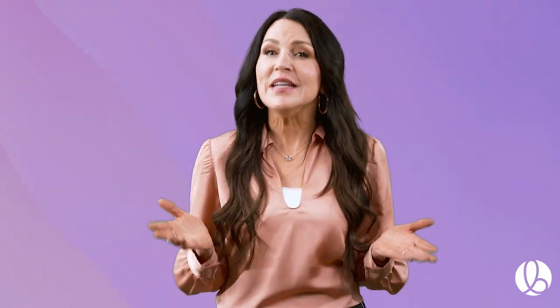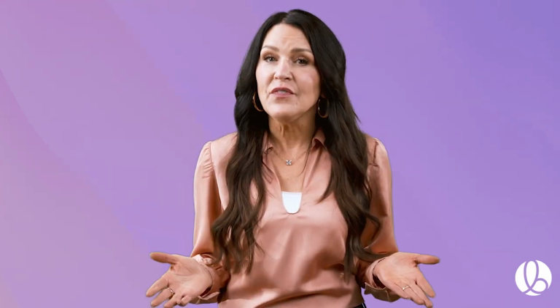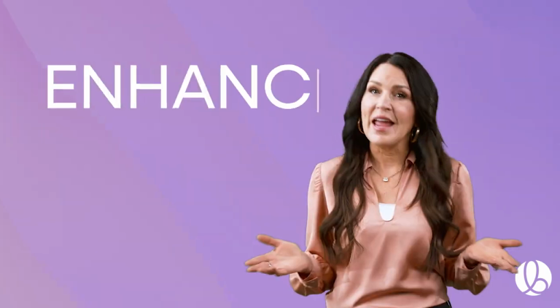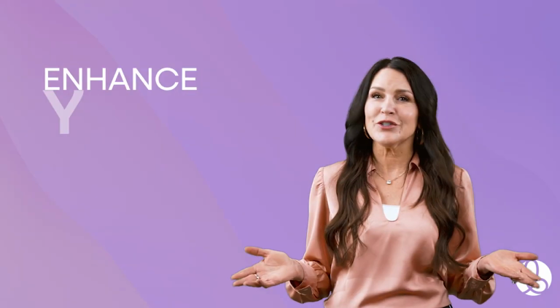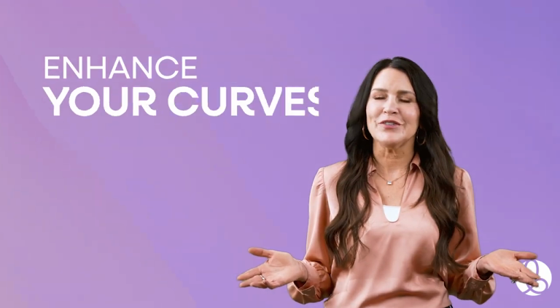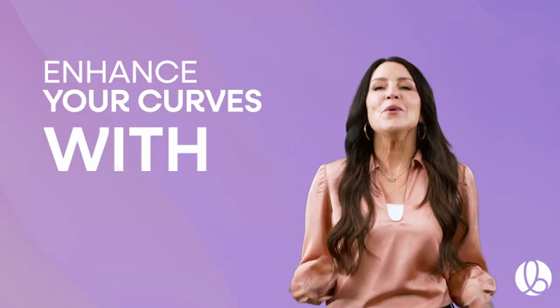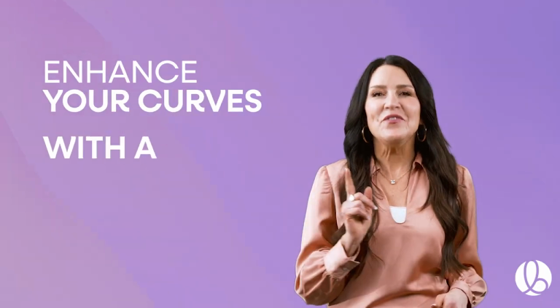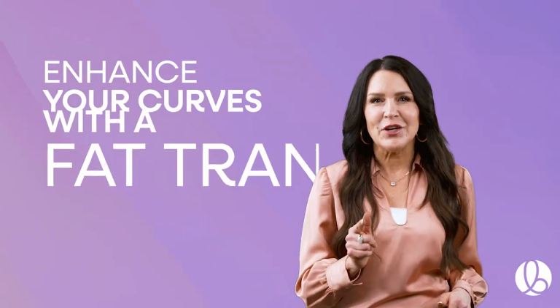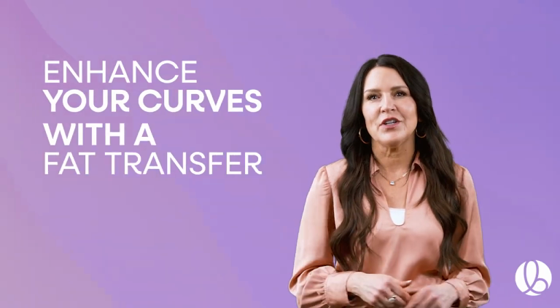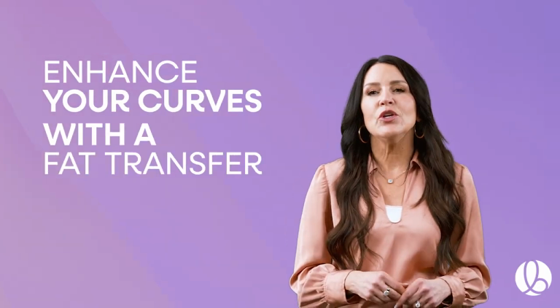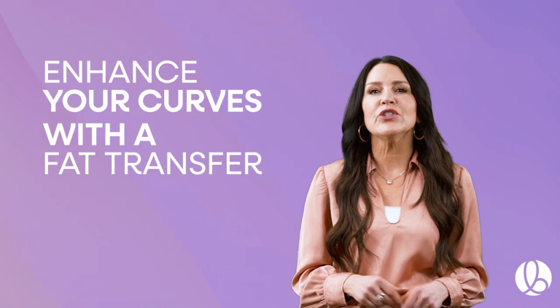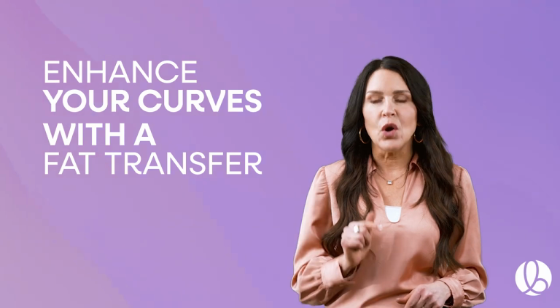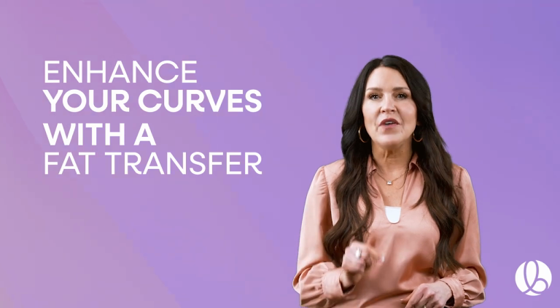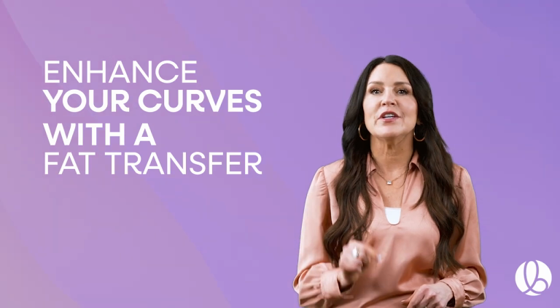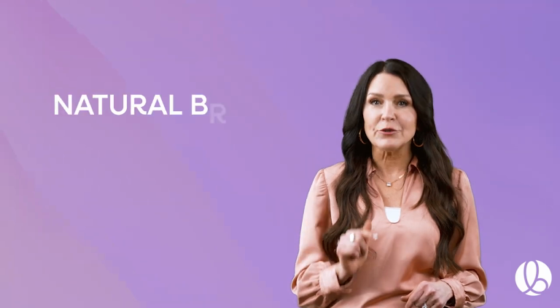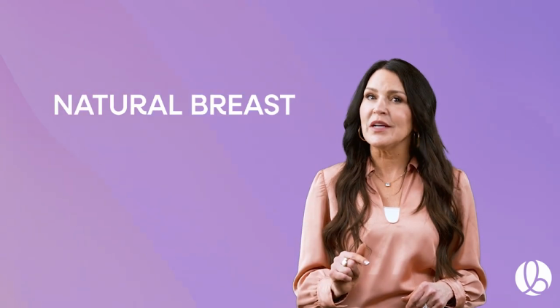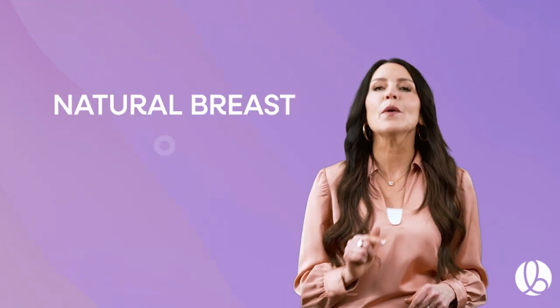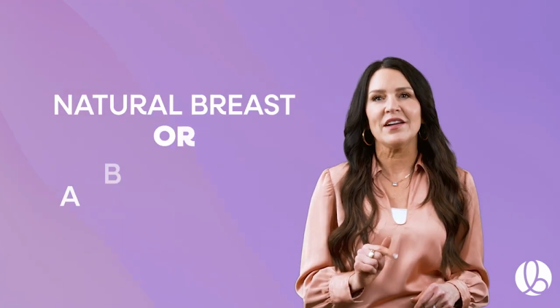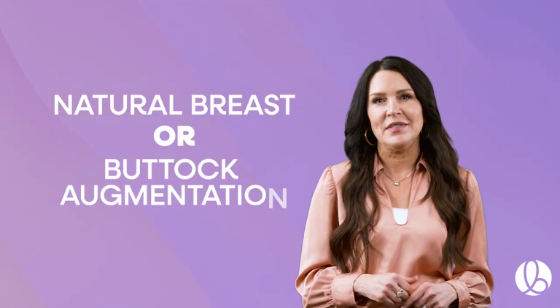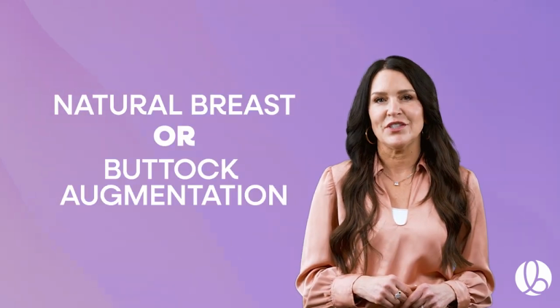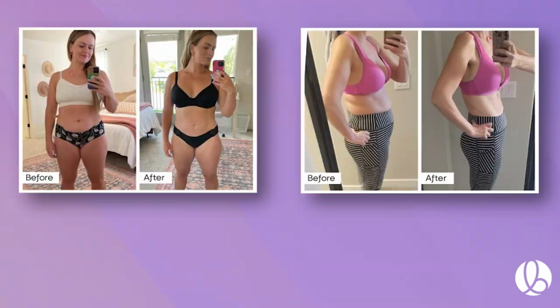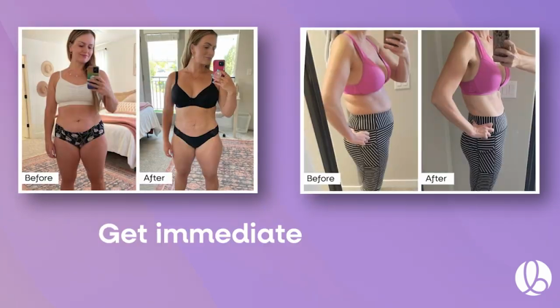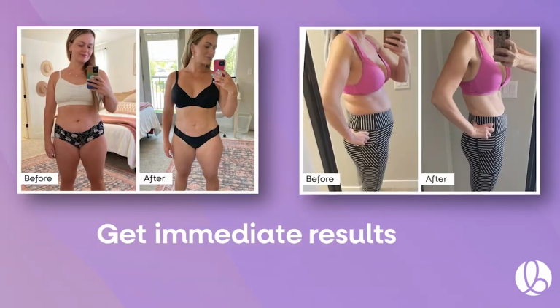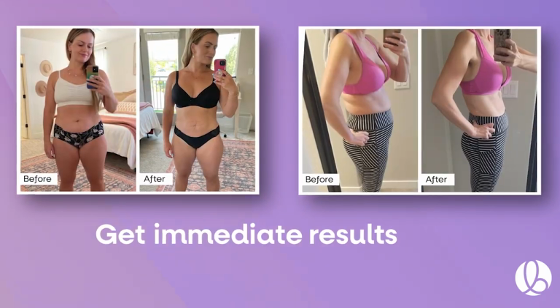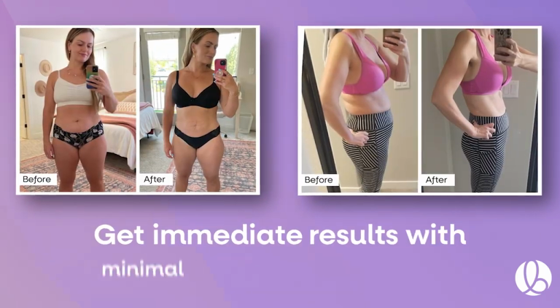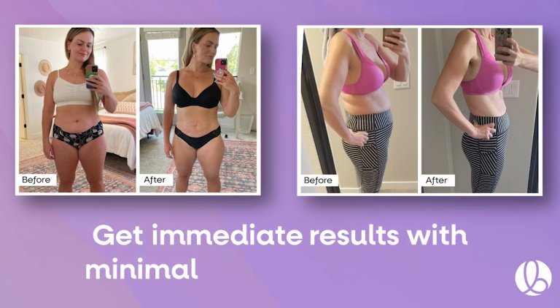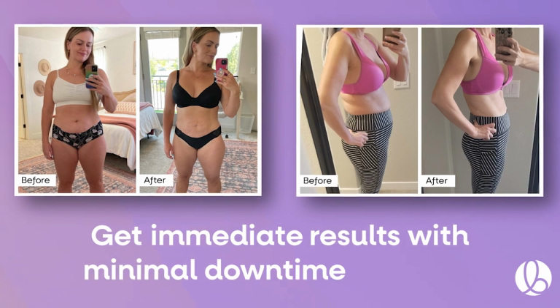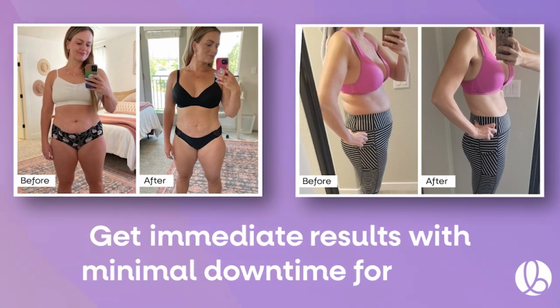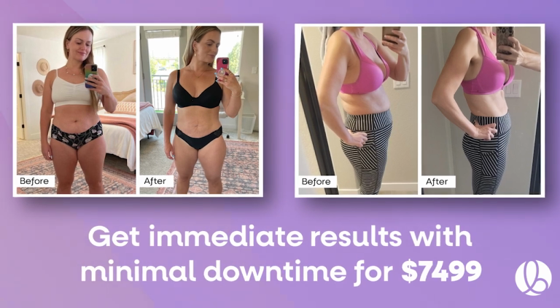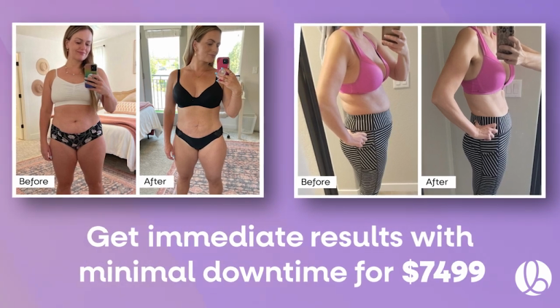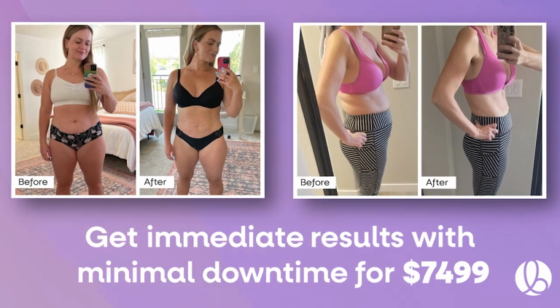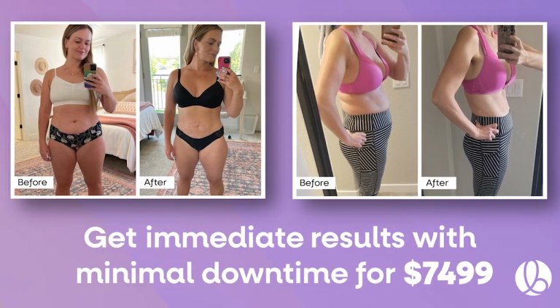You can even enhance your curves with a fat transfer, using your own fat for natural breasts or buttock augmentations. Get immediate results with minimal downtime for $74.99.